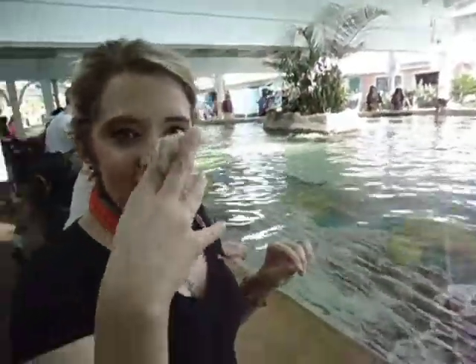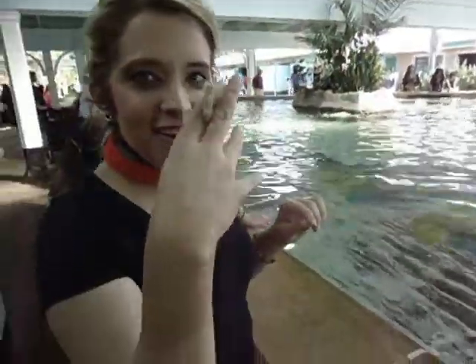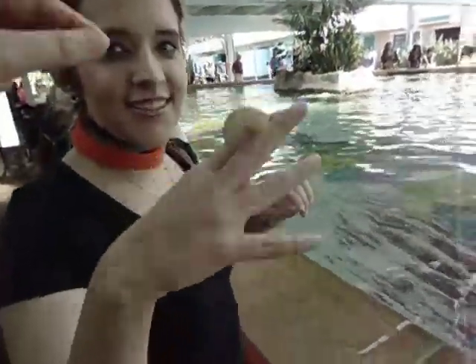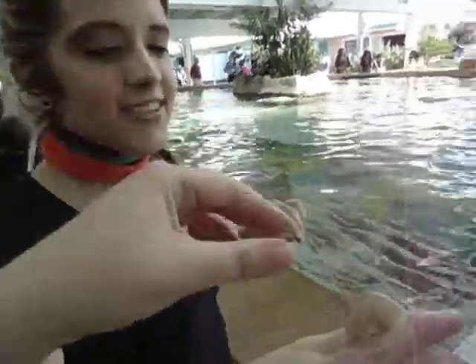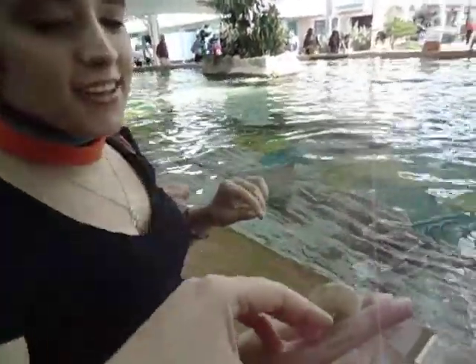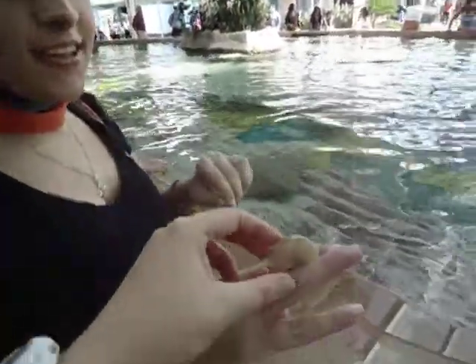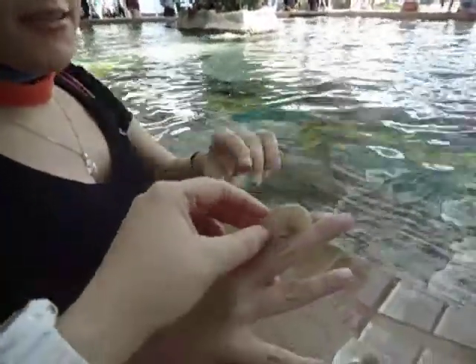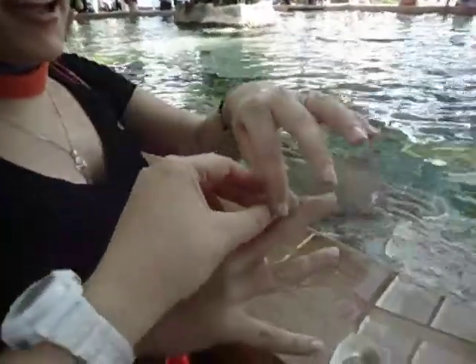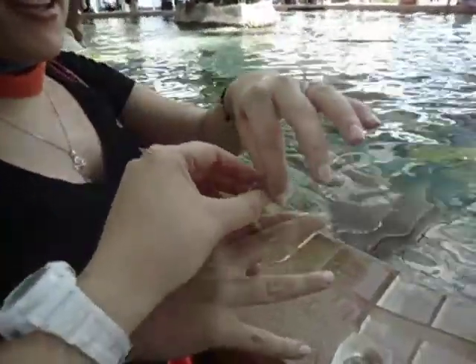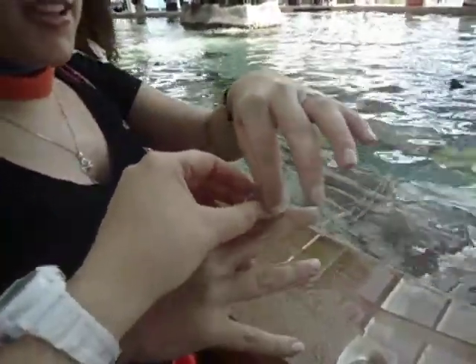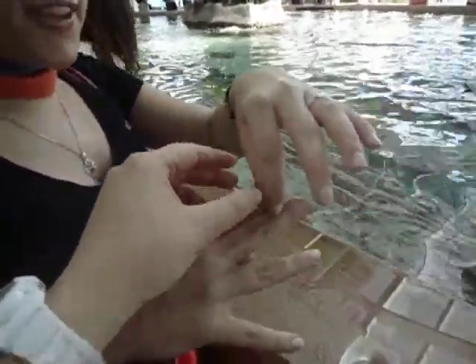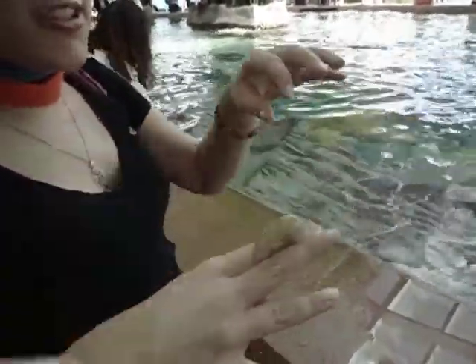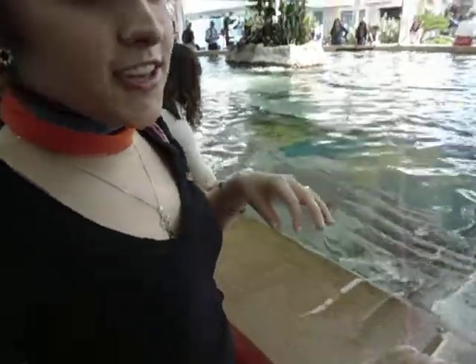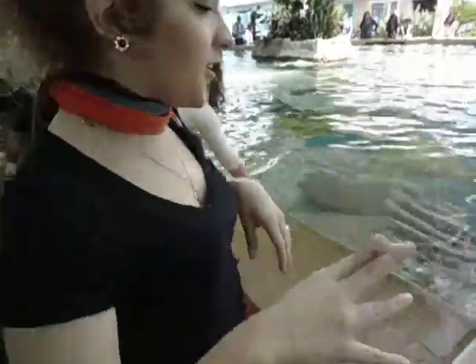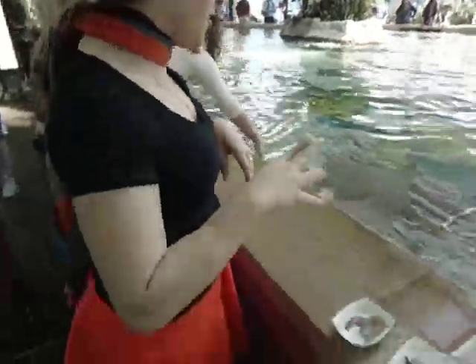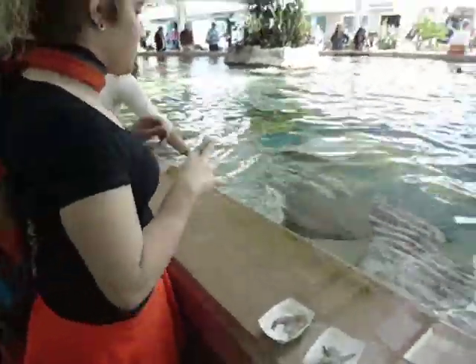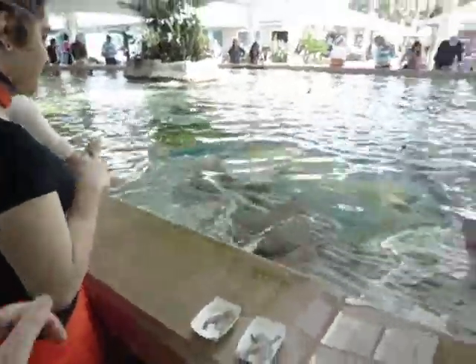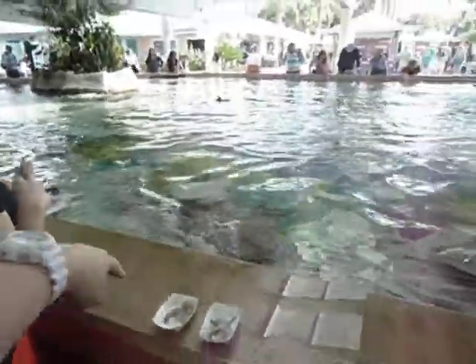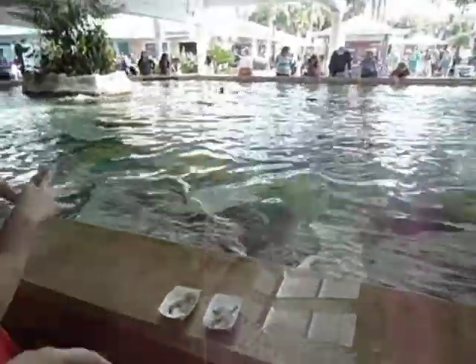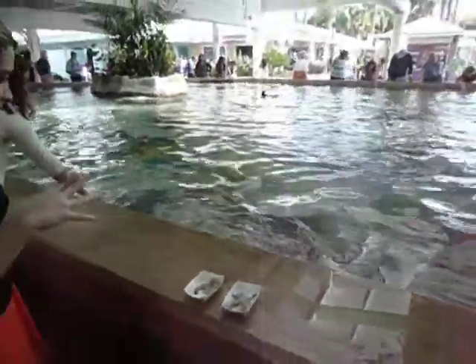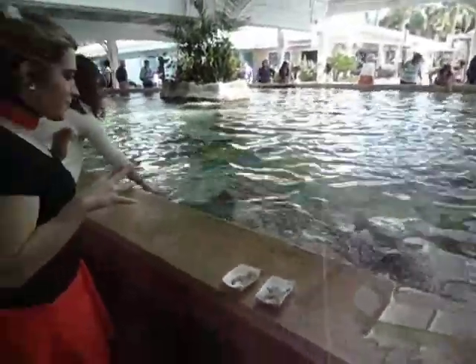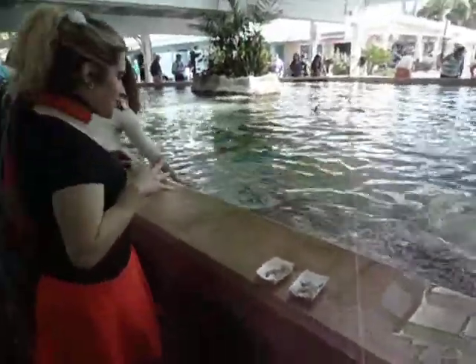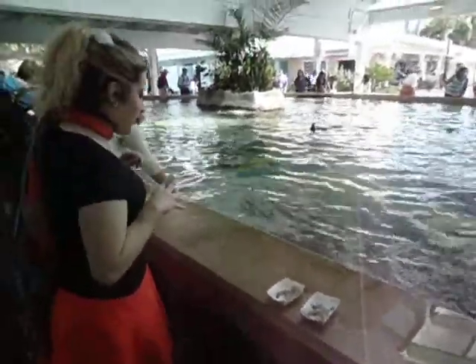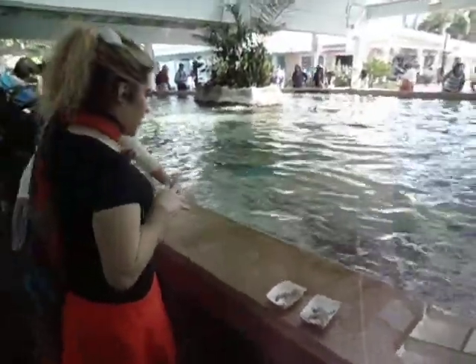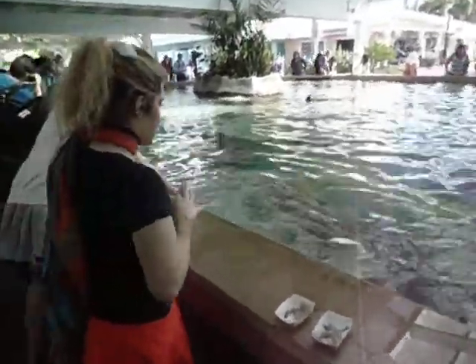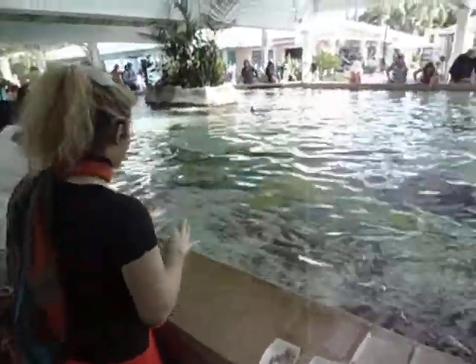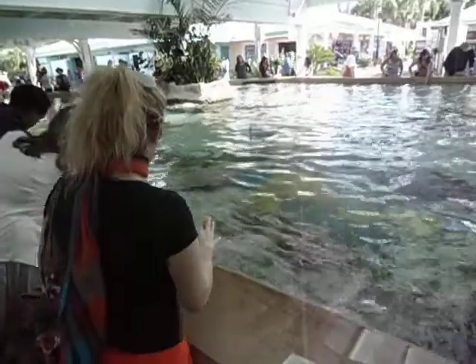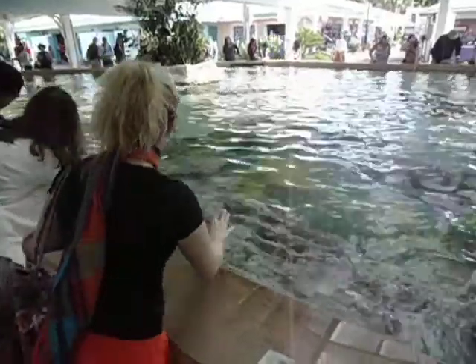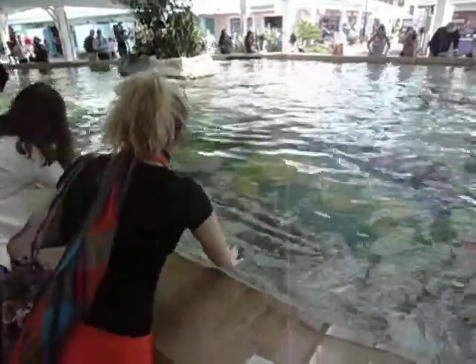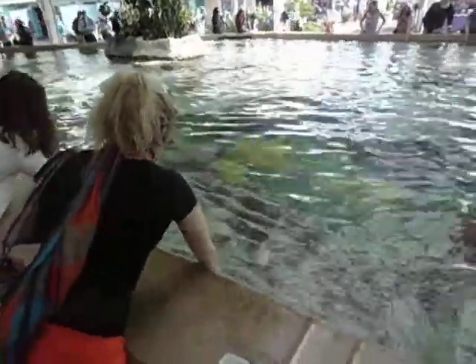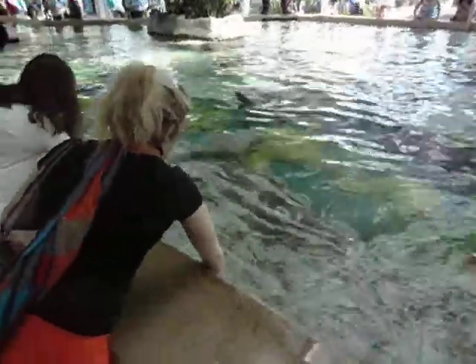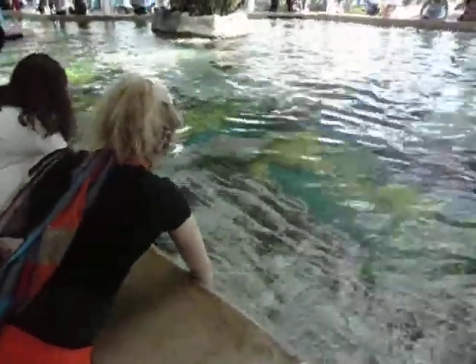Like this — take the shrimp, make sure it's a little bit higher. My little fingers. There you go. And then you stick it in the water, and then the stingrays suck it up like a vacuum.